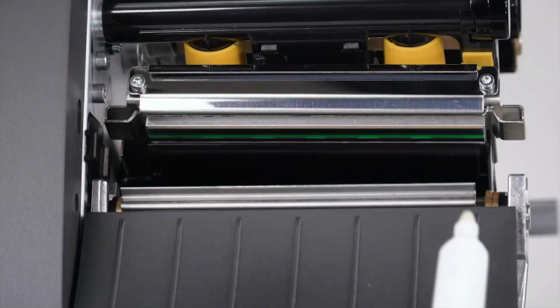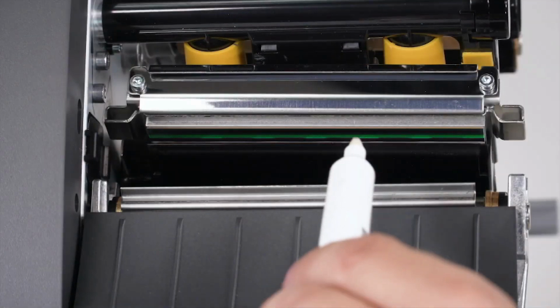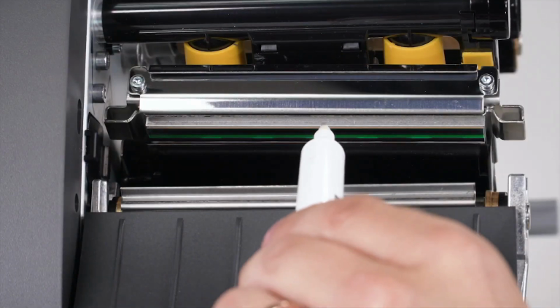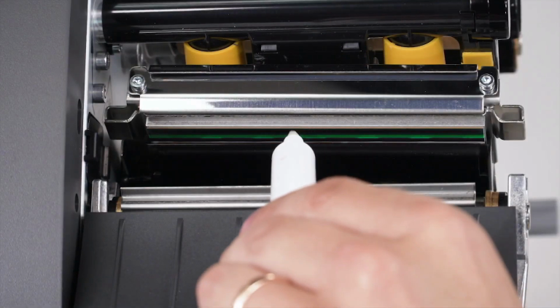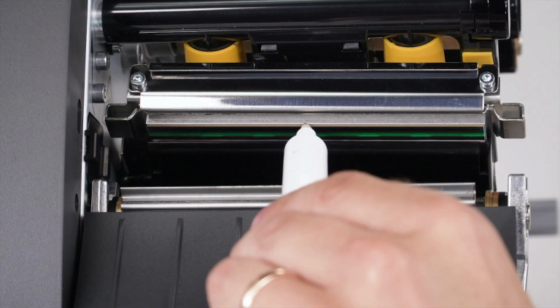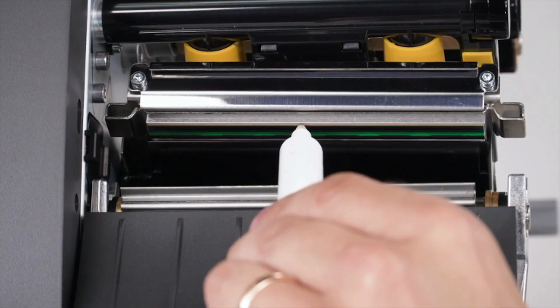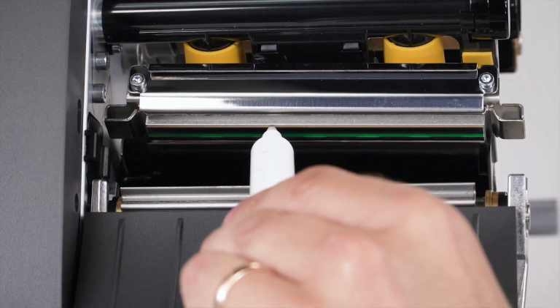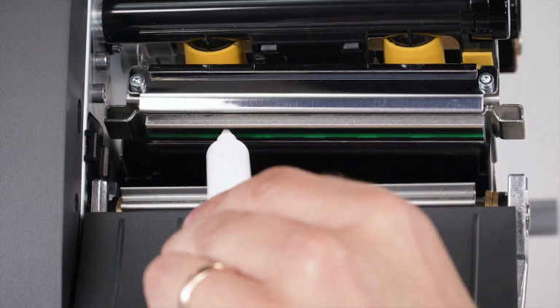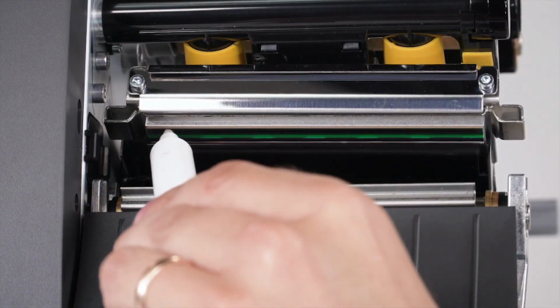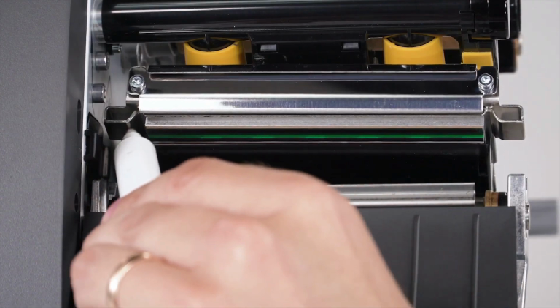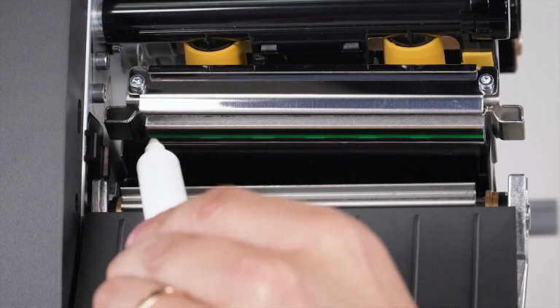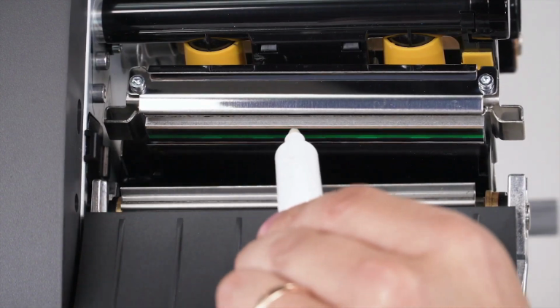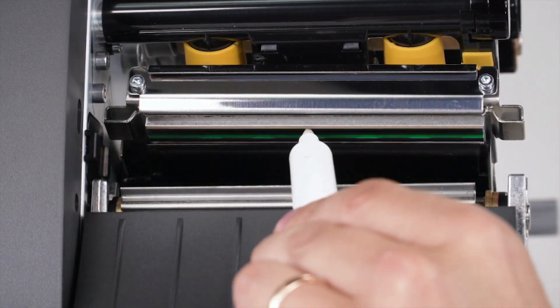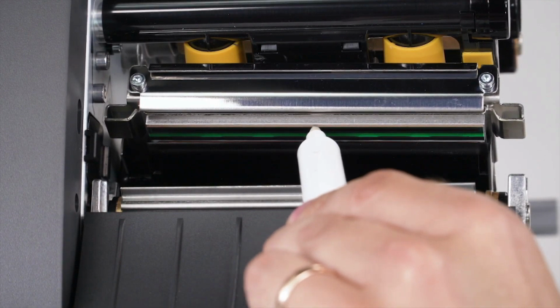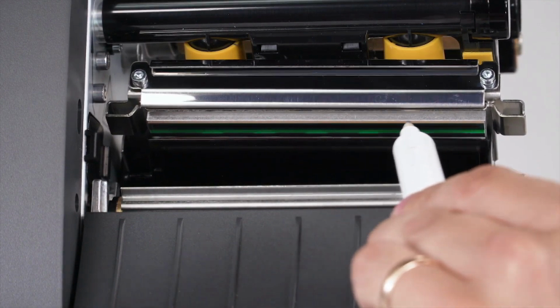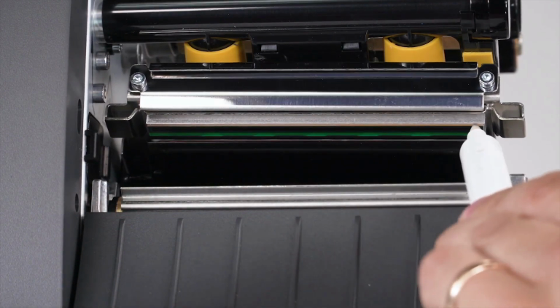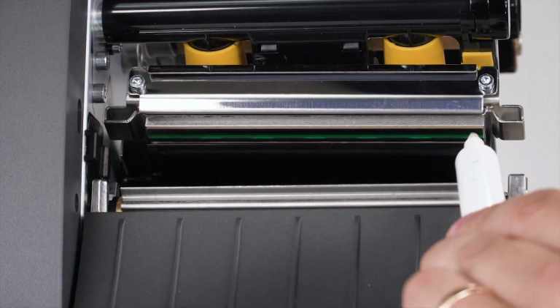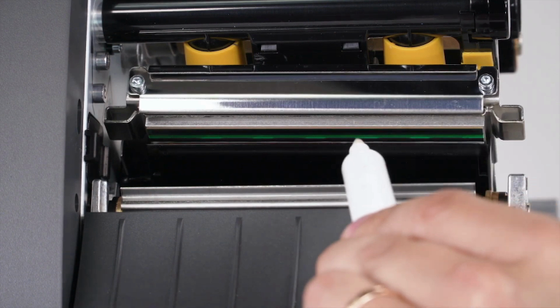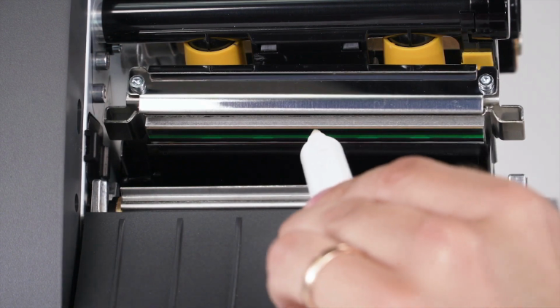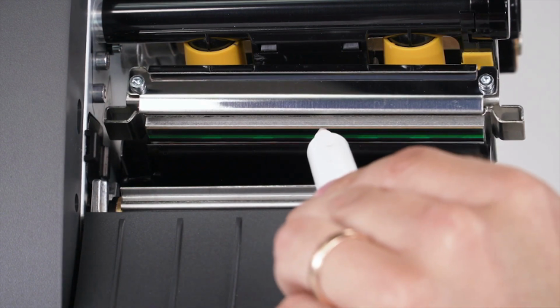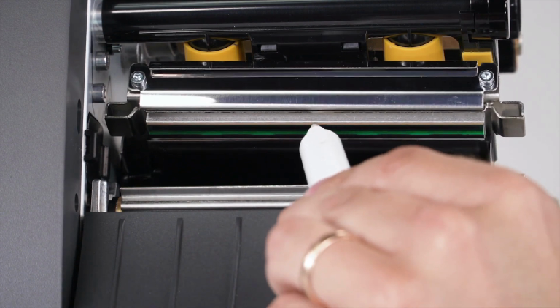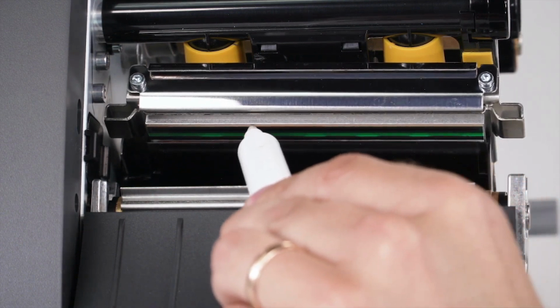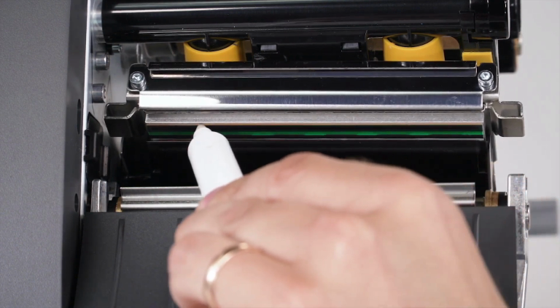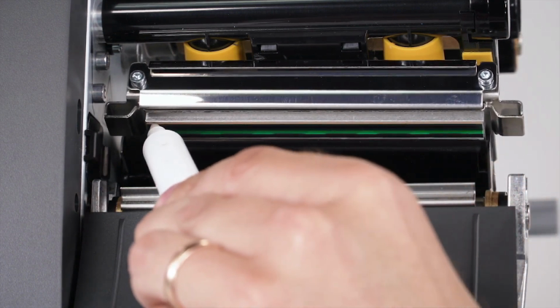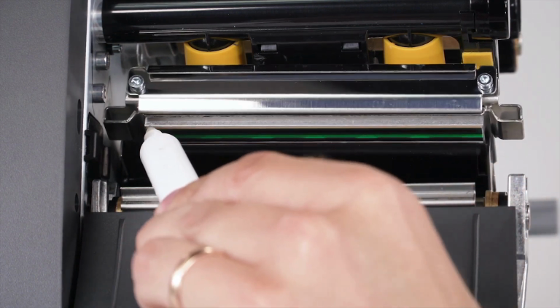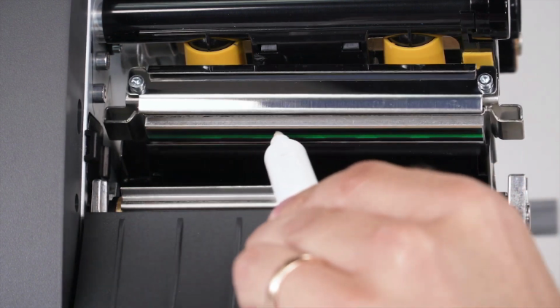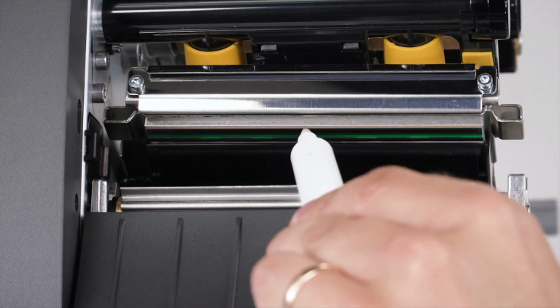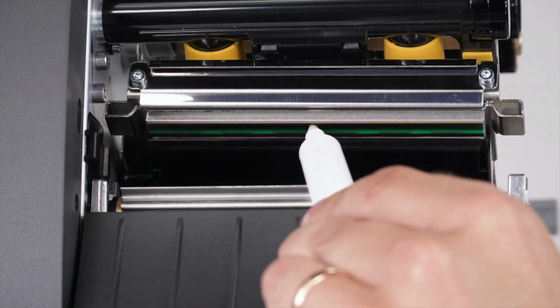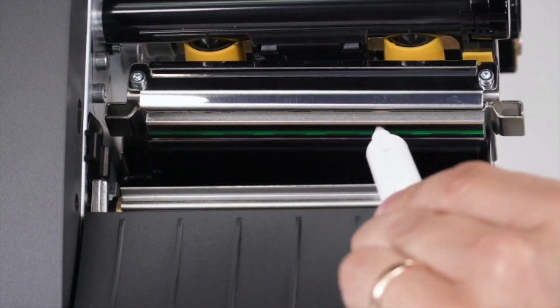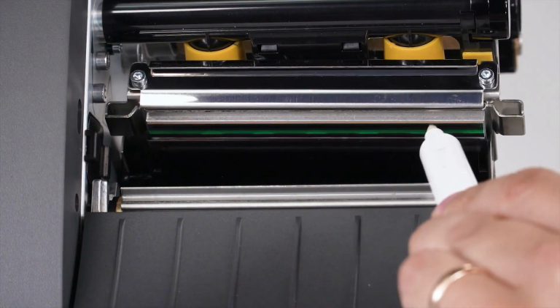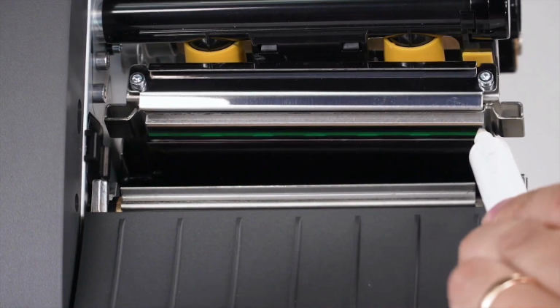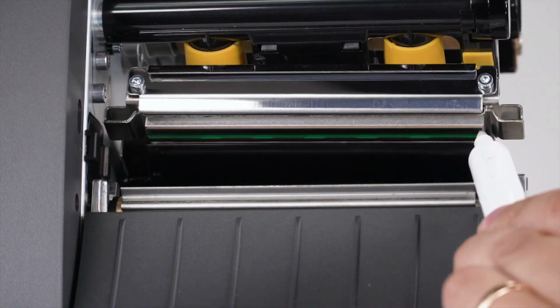Use a Zebra Preventative Maintenance Cleaning Swab or pen to wipe along the brown strip on the printhead, or you can use a lint-free cloth moistened with a solution of 9 parts isopropyl alcohol and 1 part deionized water.